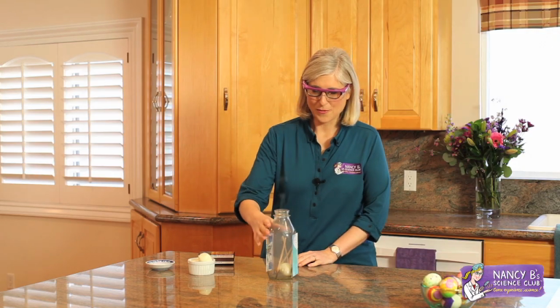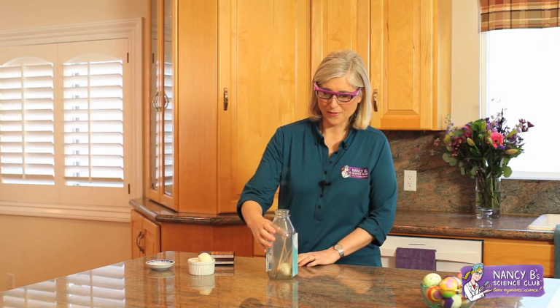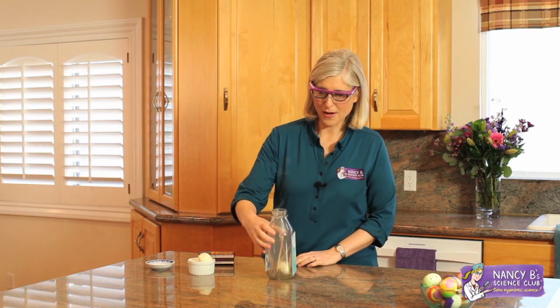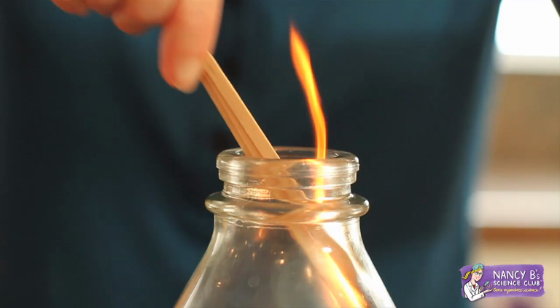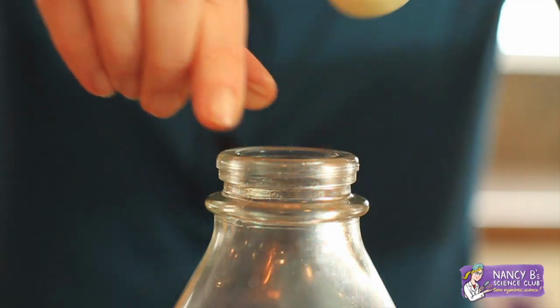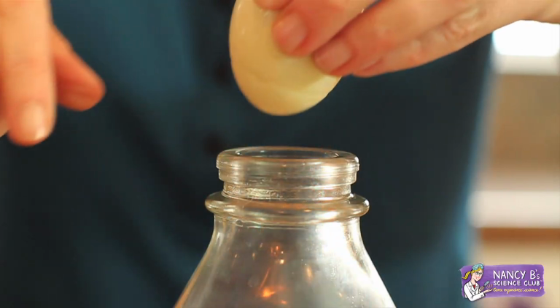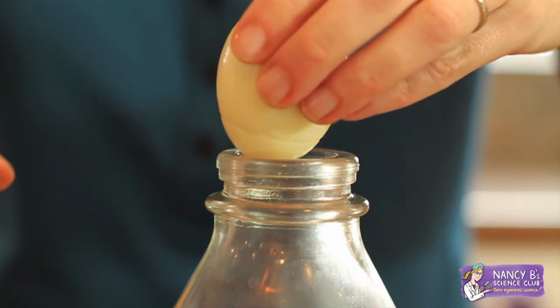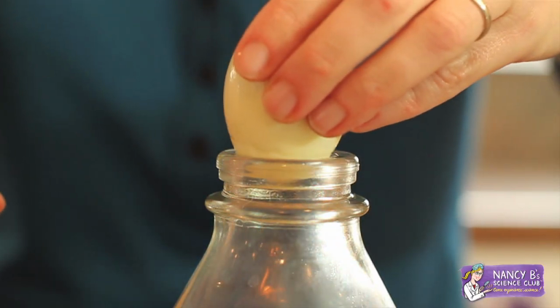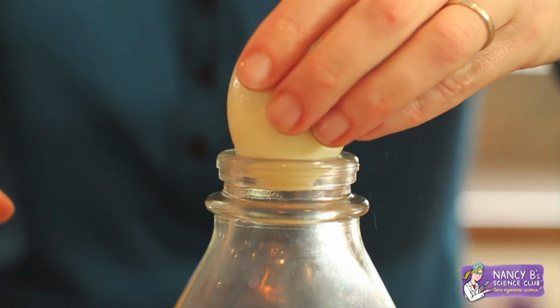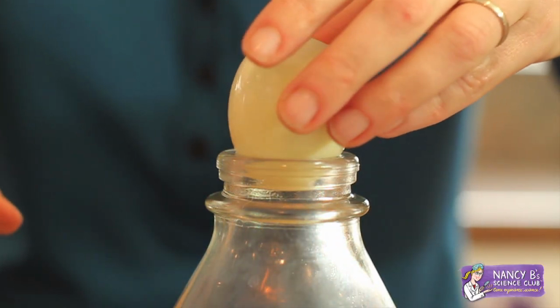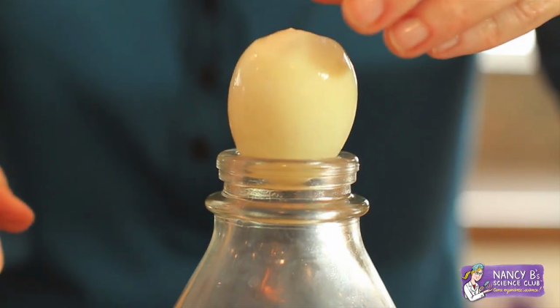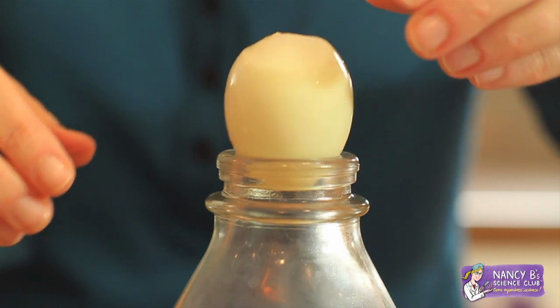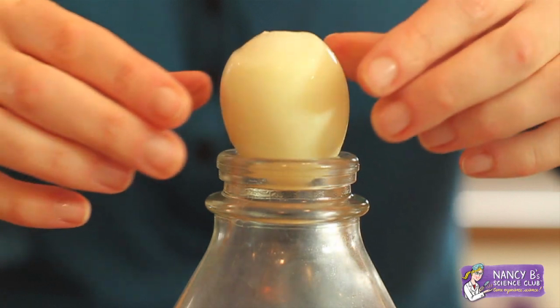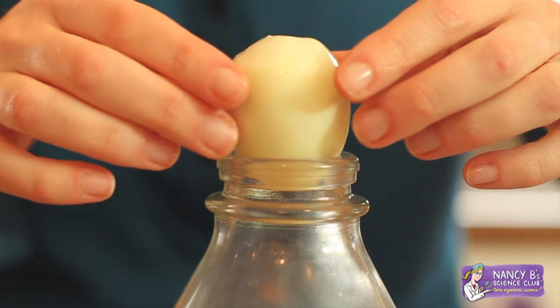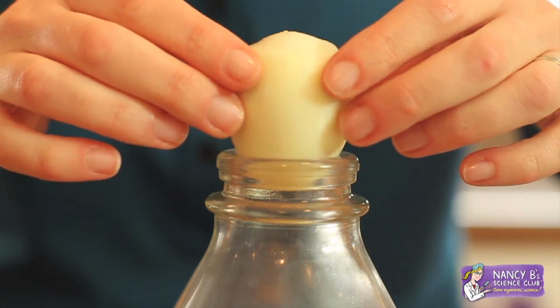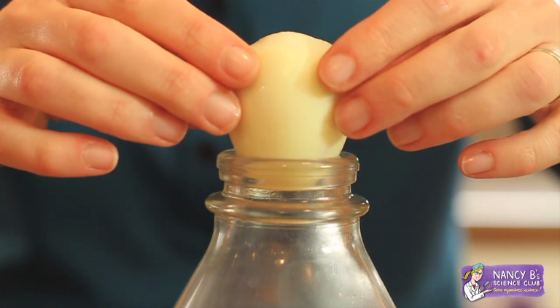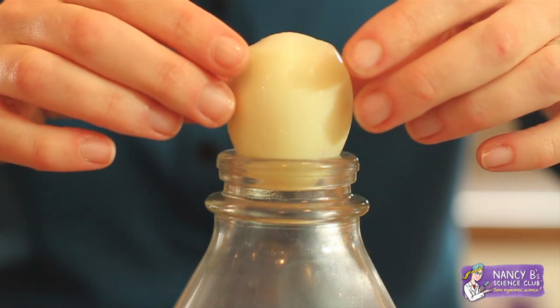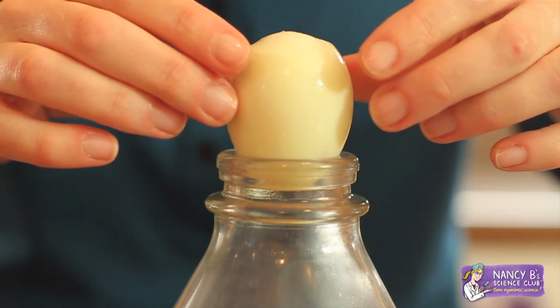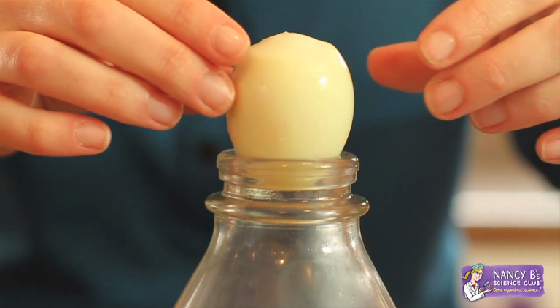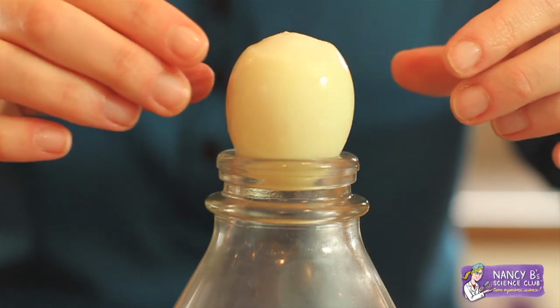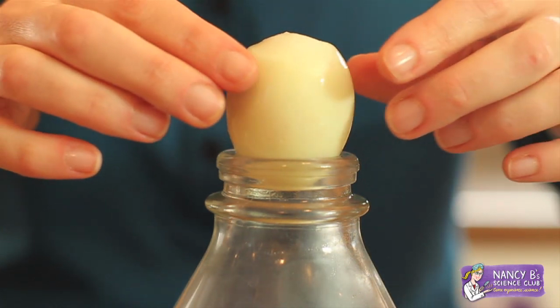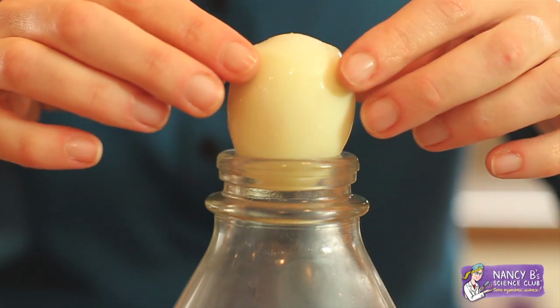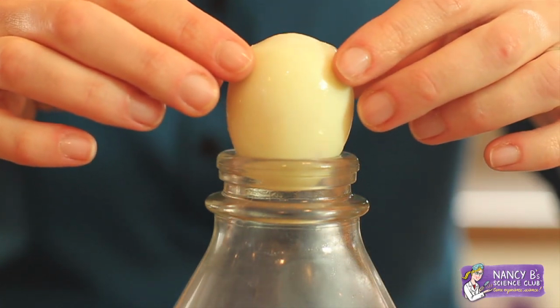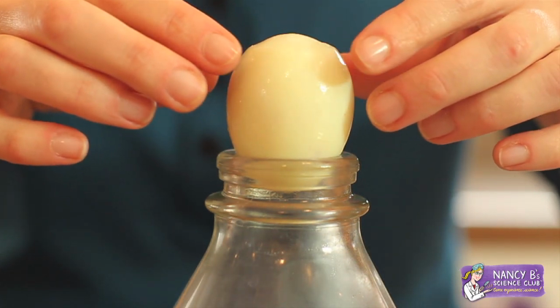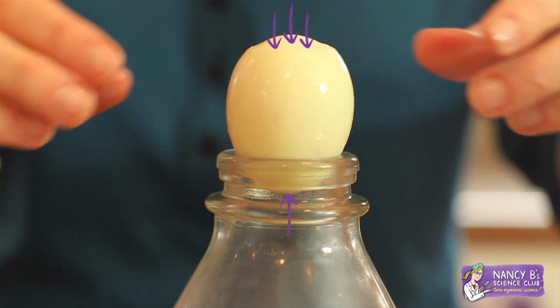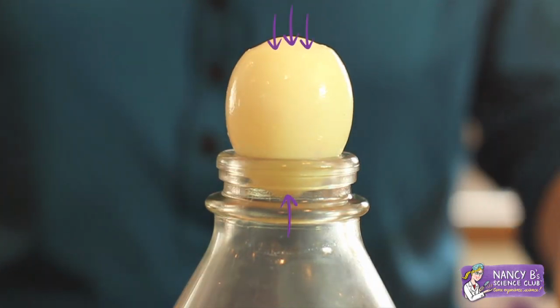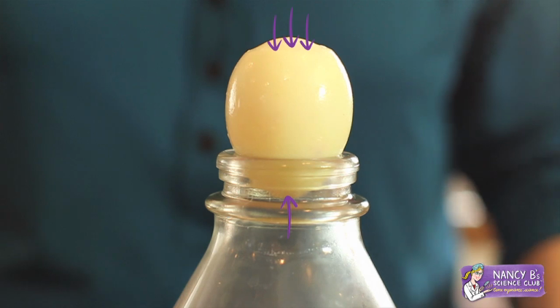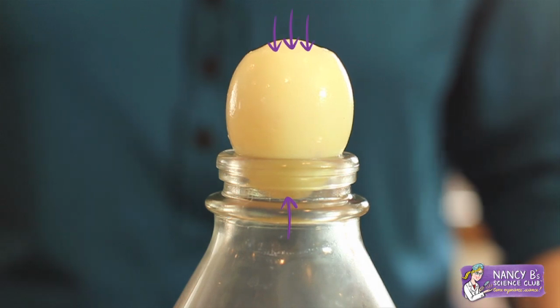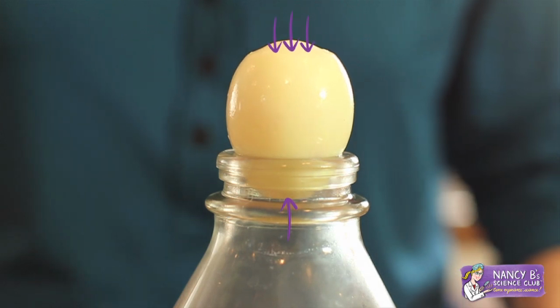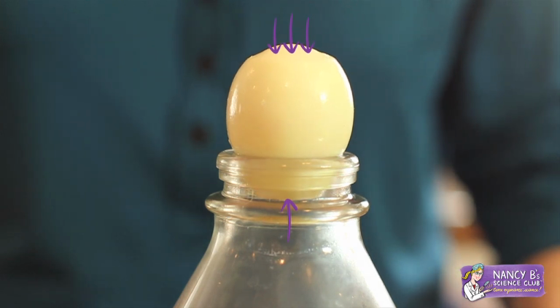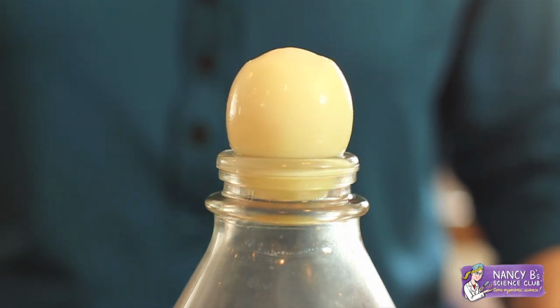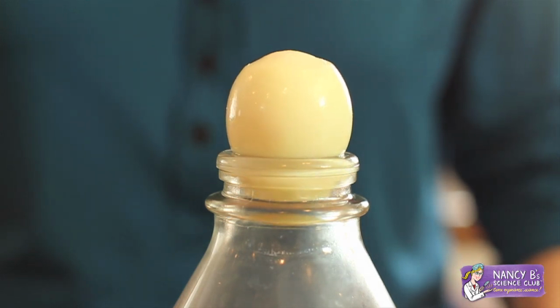When the flame went out and the air cooled down, the pressure inside the bottle was less than the pressure outside the bottle. So now the air molecules on the outside of the bottle push the egg into the bottle.